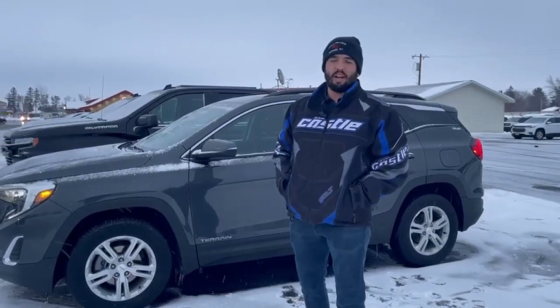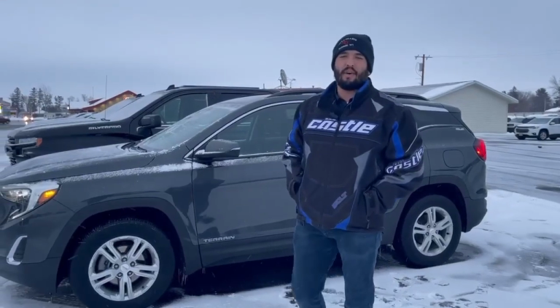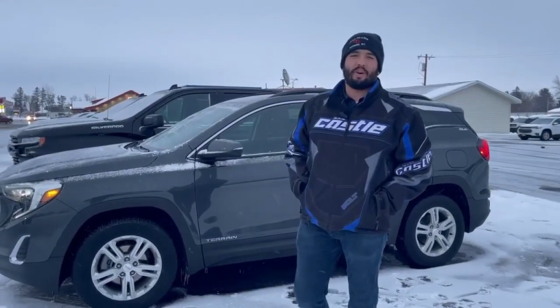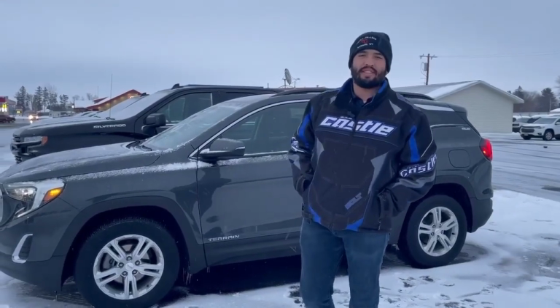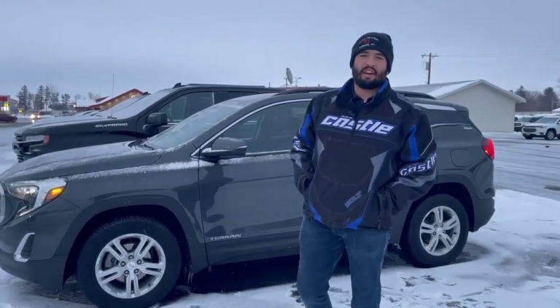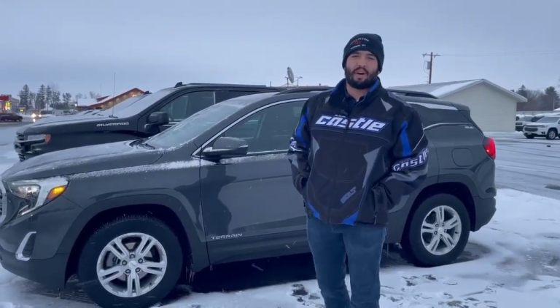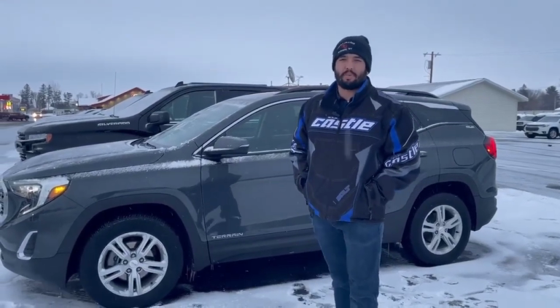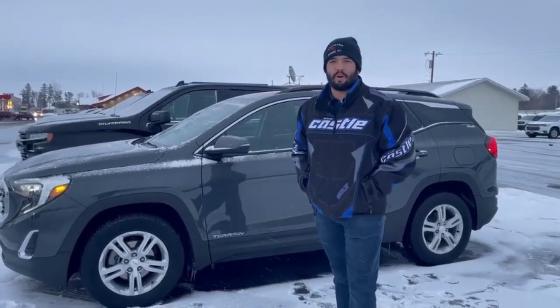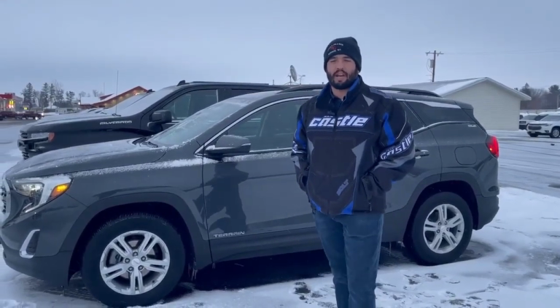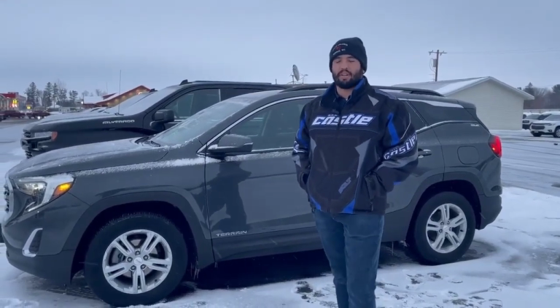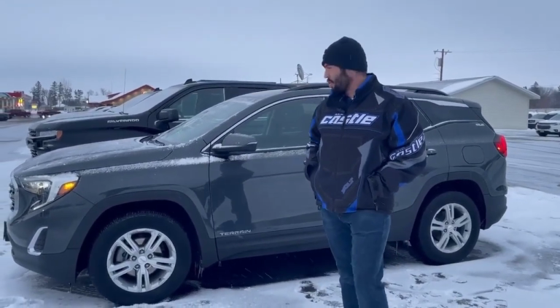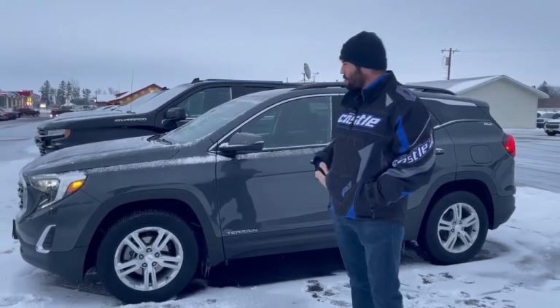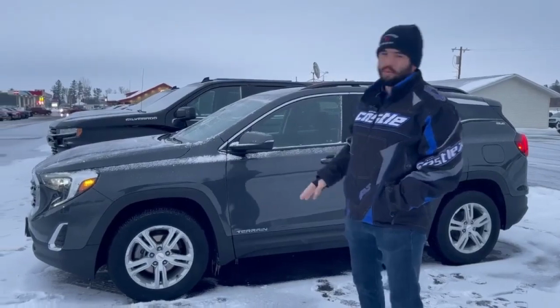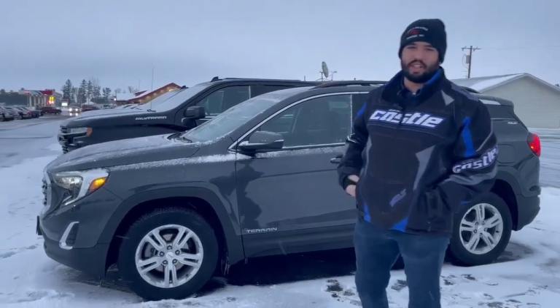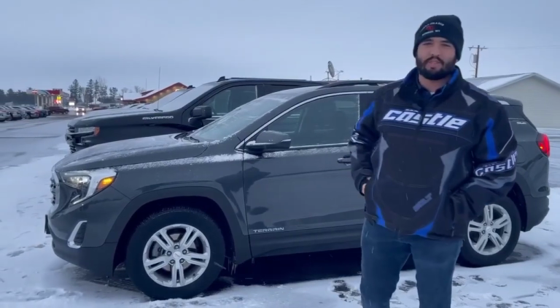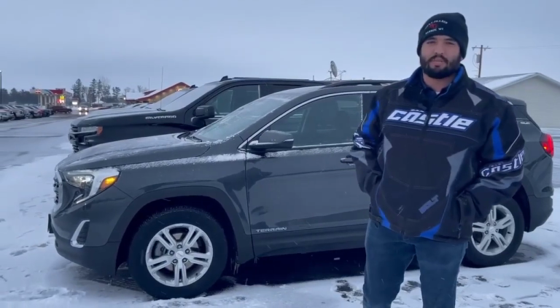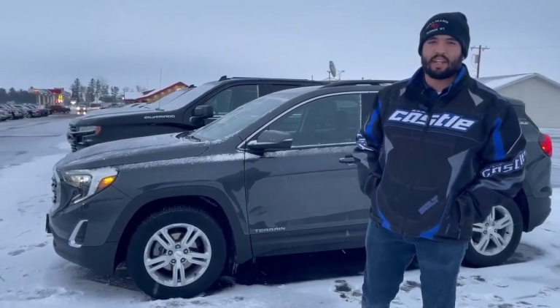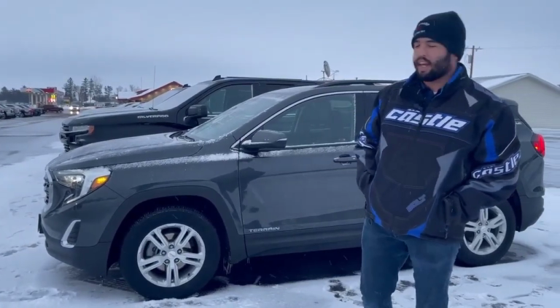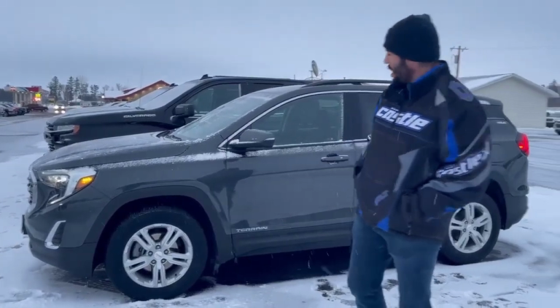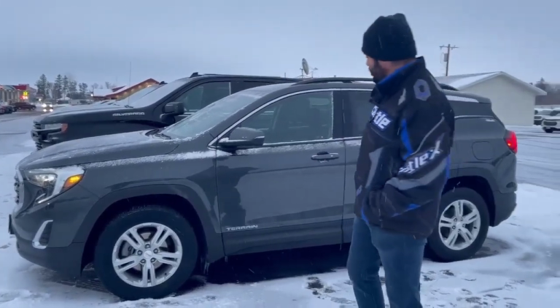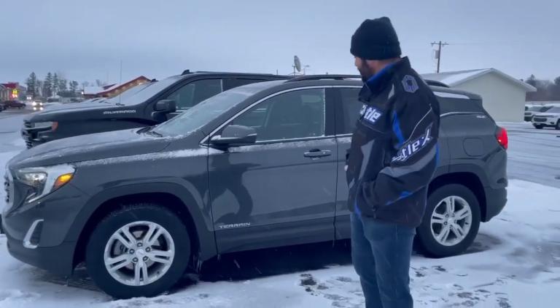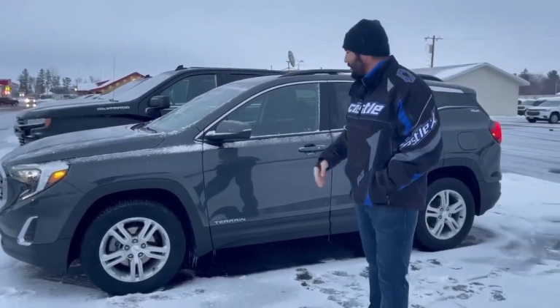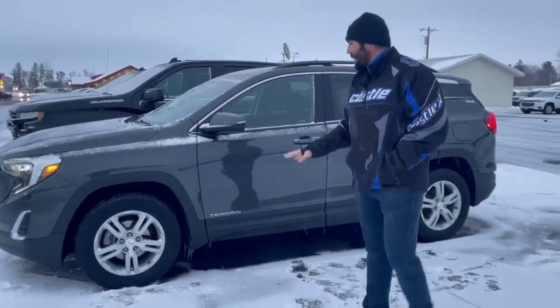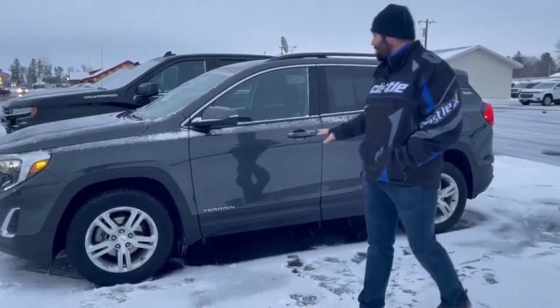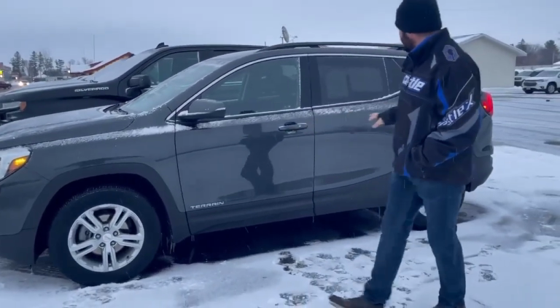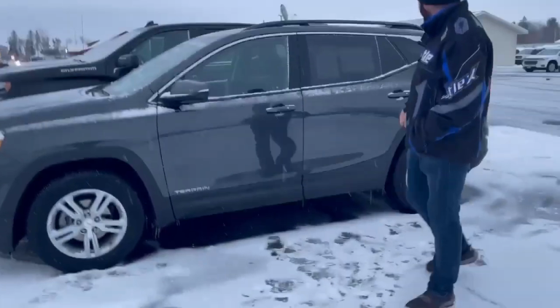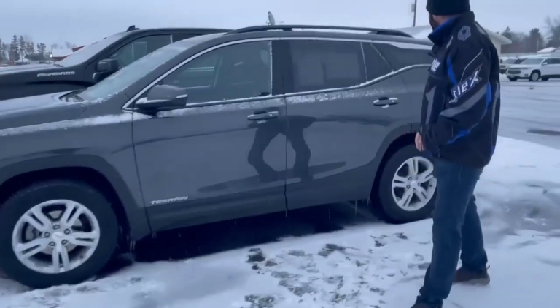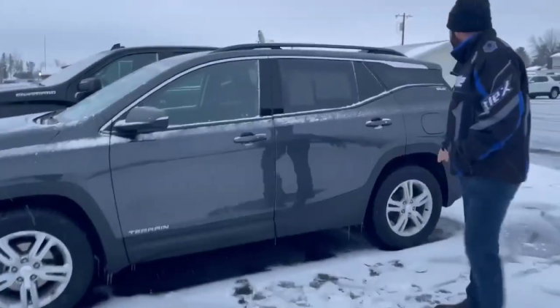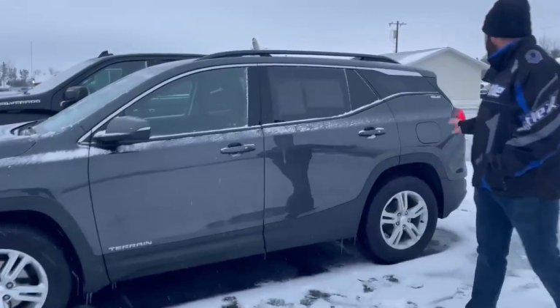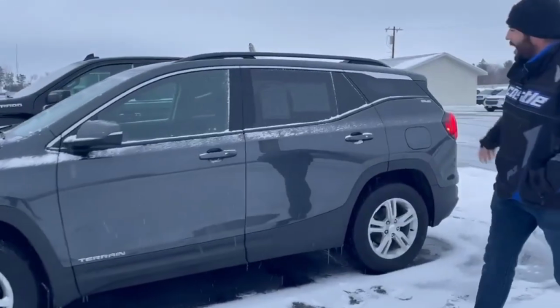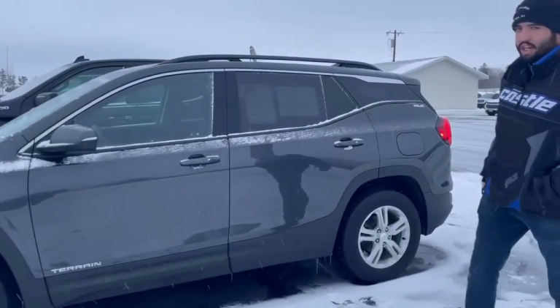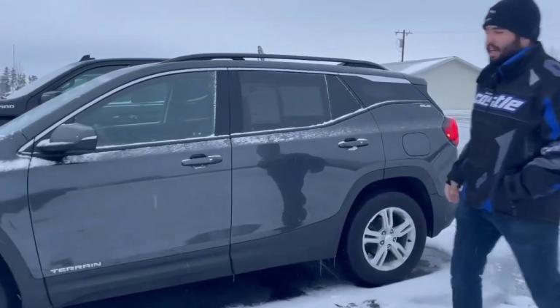Hello everyone, this is Talon at Swankgraver Motors. I'm here to show you the 2020 GMC Terrain today. As you can see, it's got that nice dark gray with the chrome badging on it.